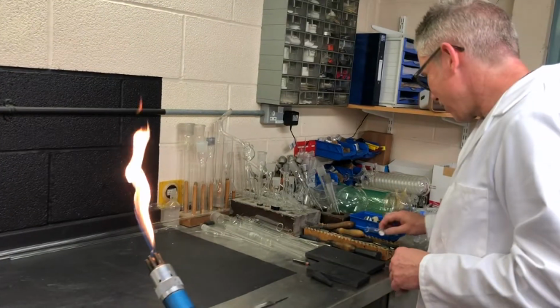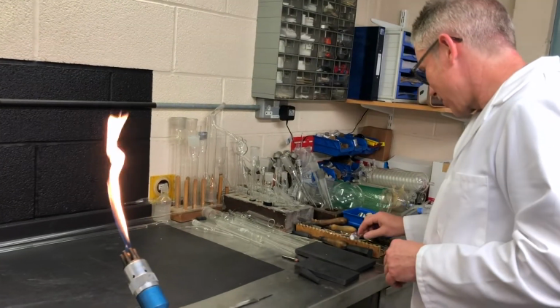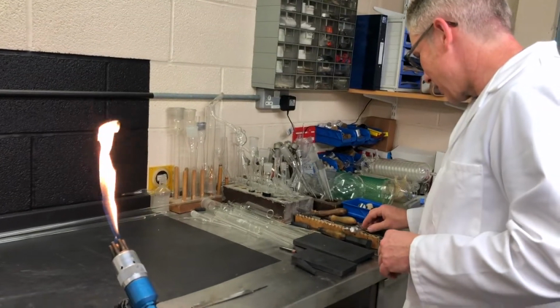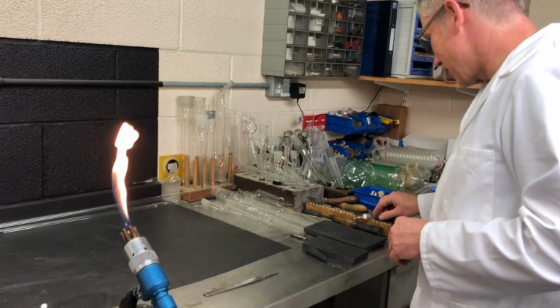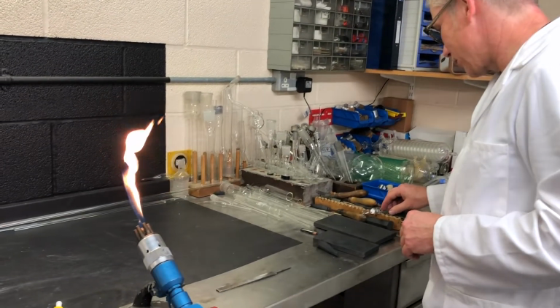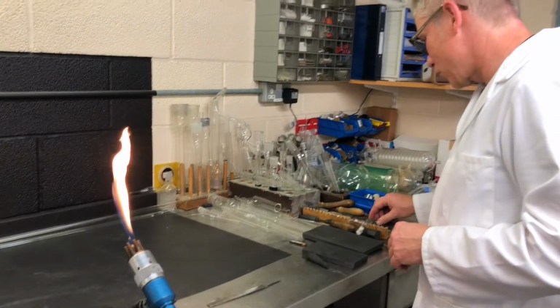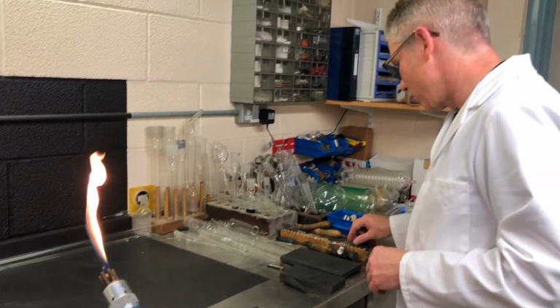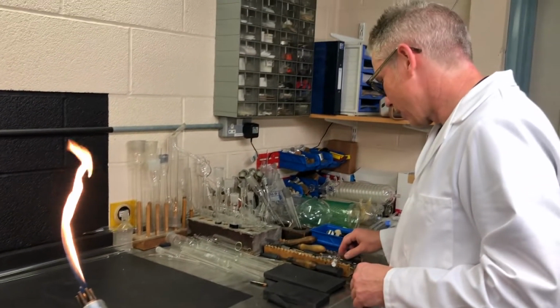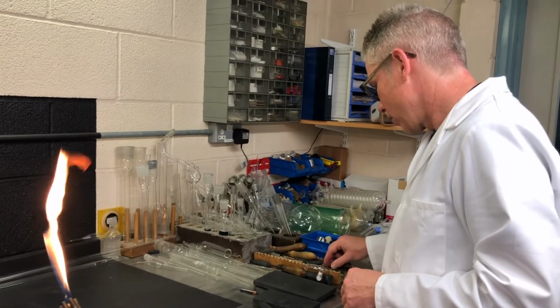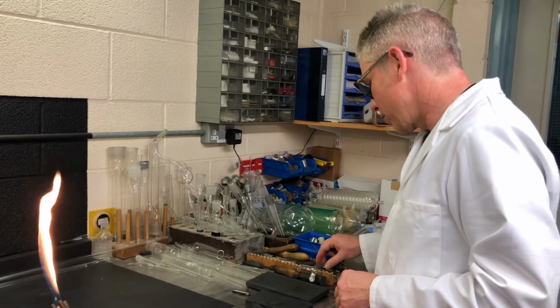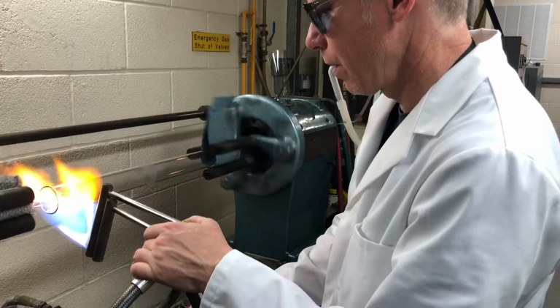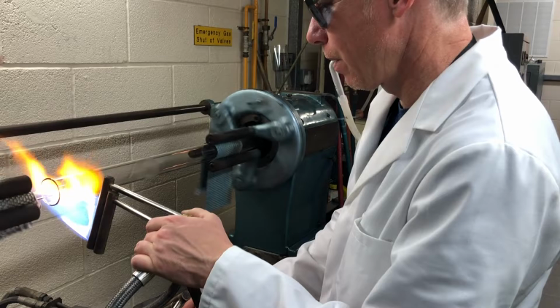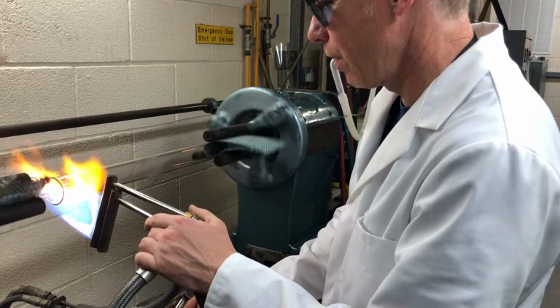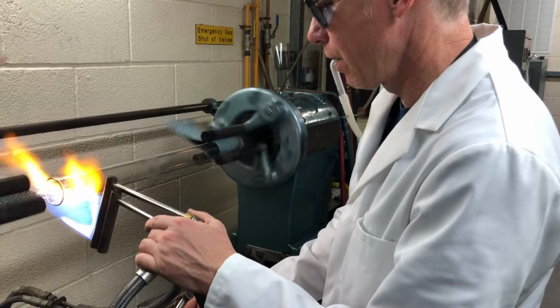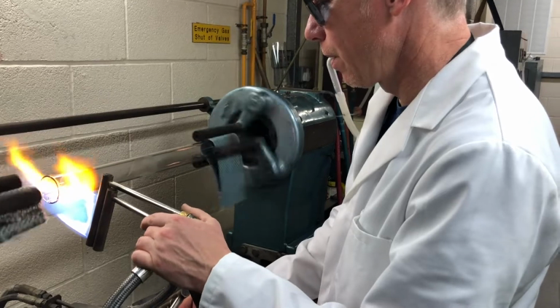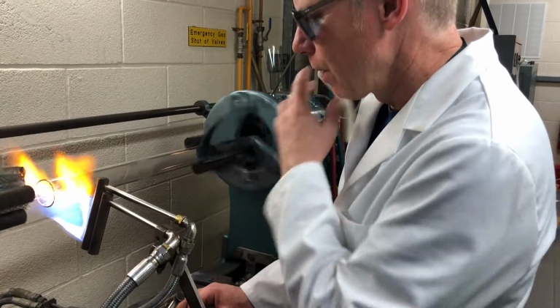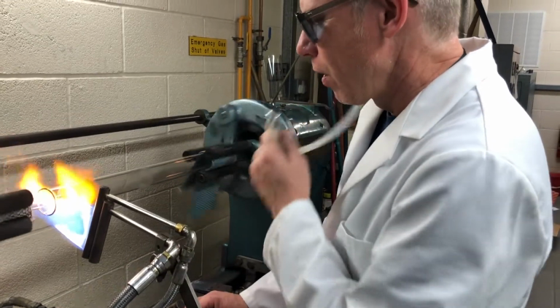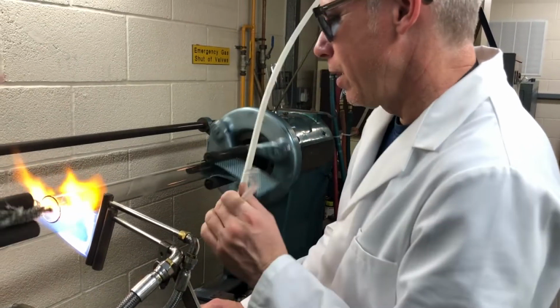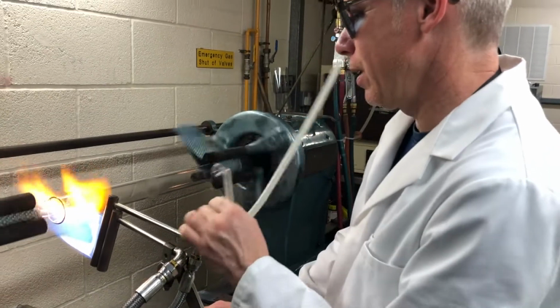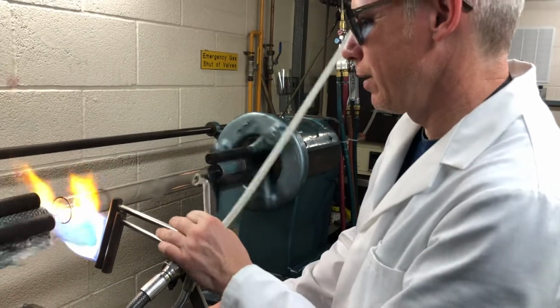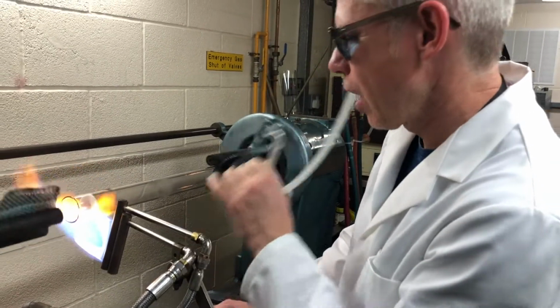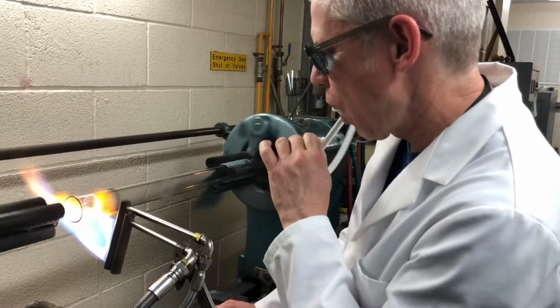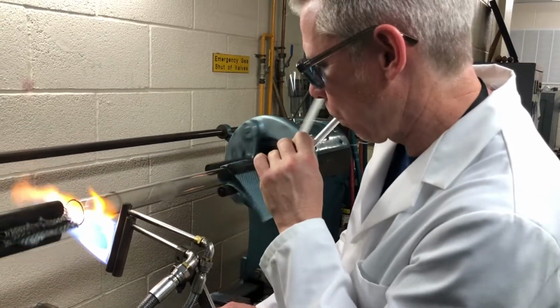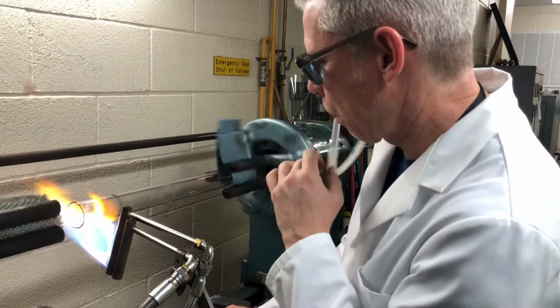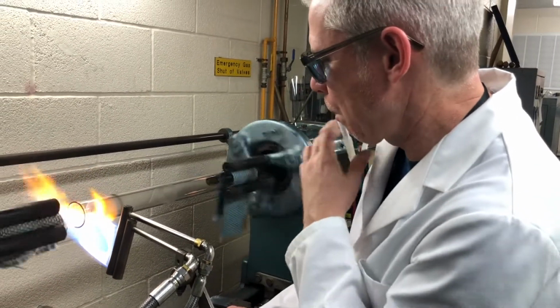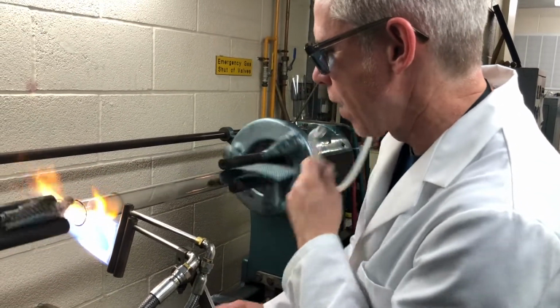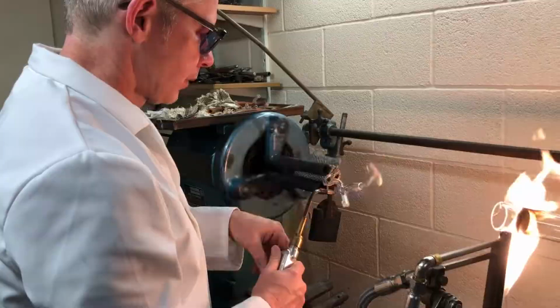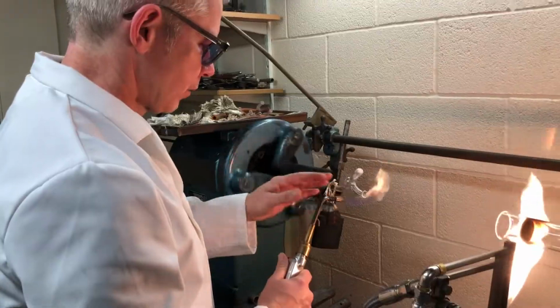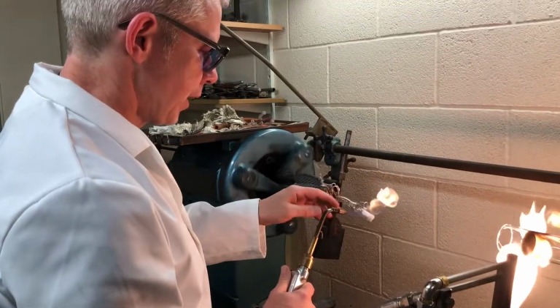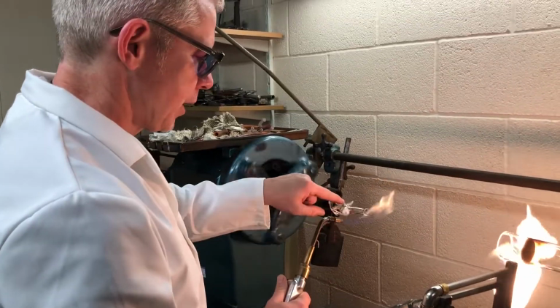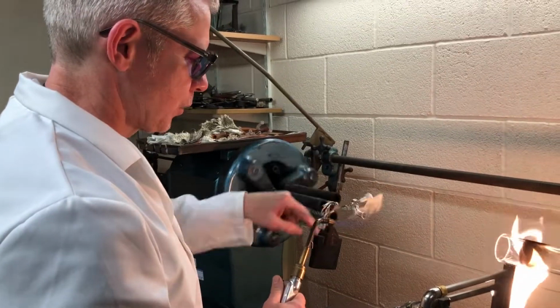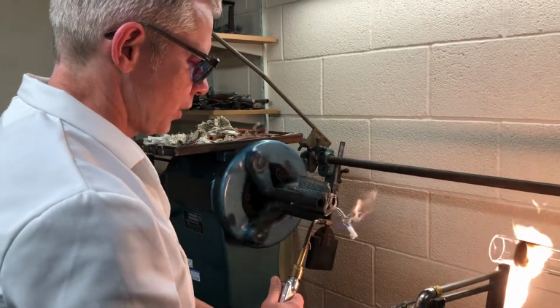Scientific glassblowing is different to what you might think of as traditional glassblowing, where they blow down the metal punty and create things like goblets and vases and ornamental things.